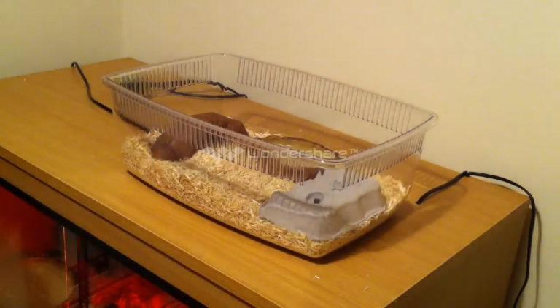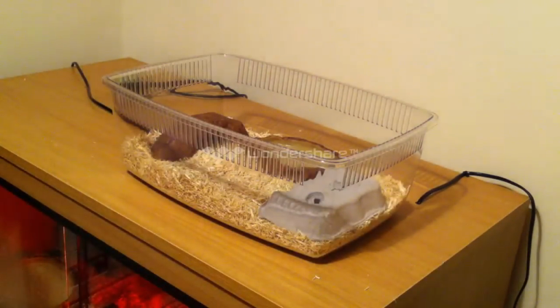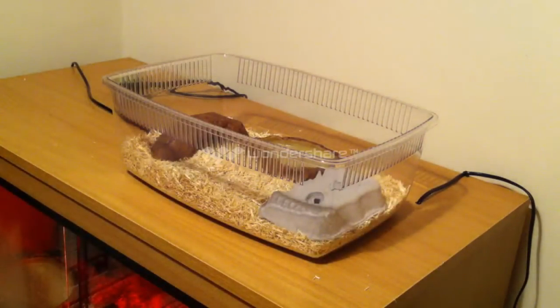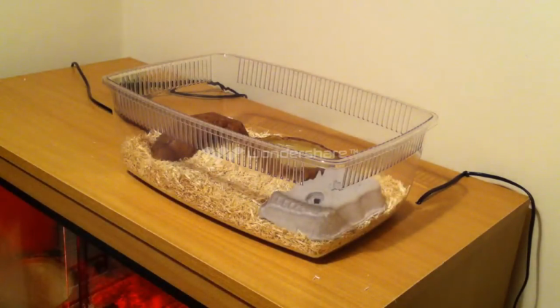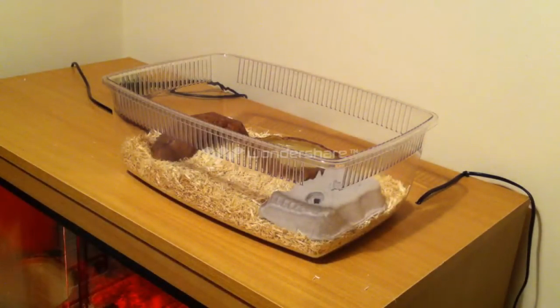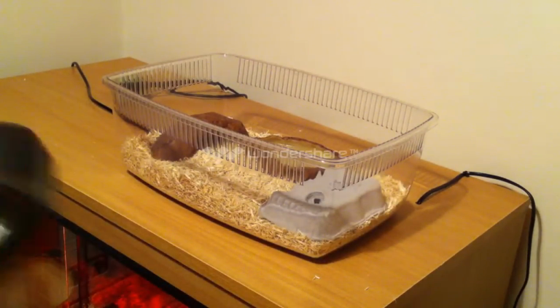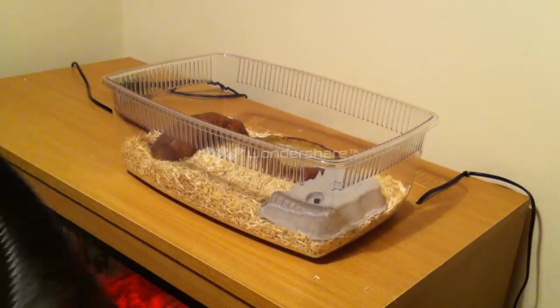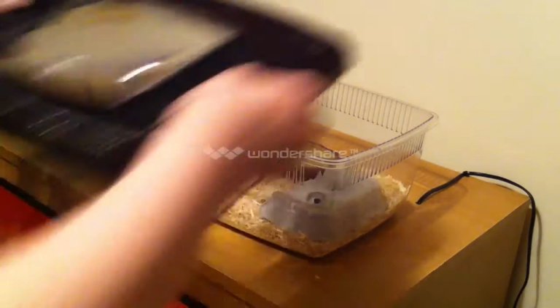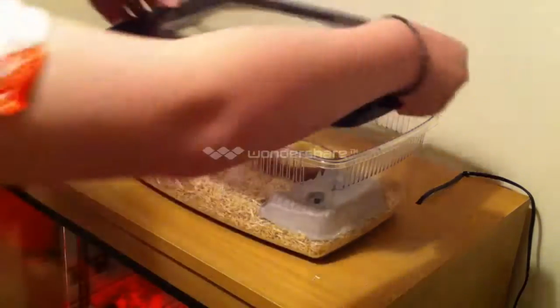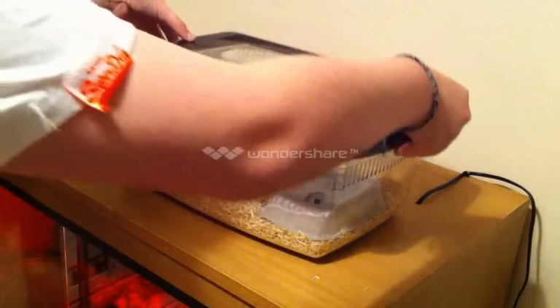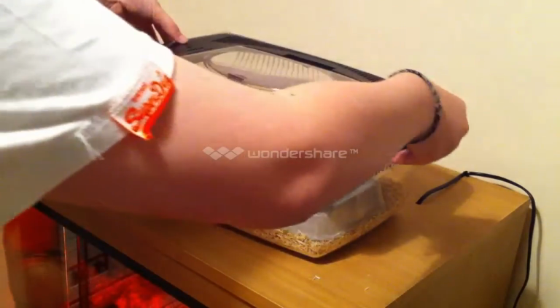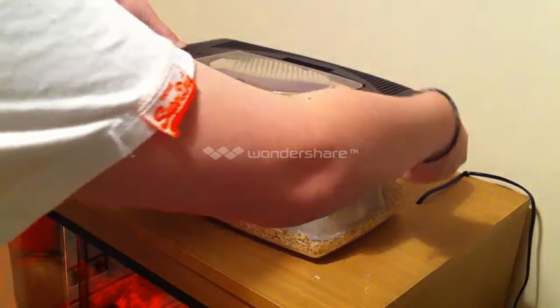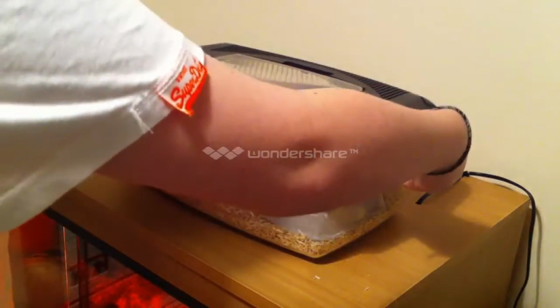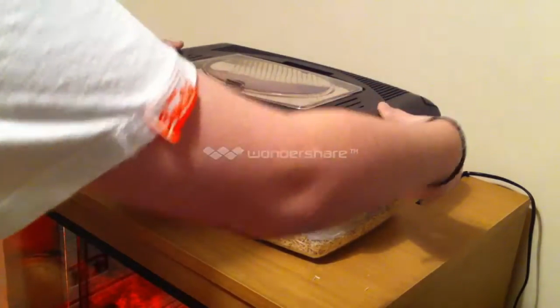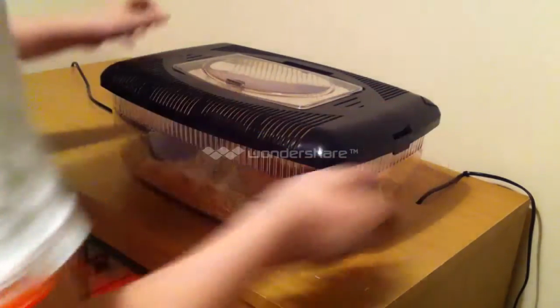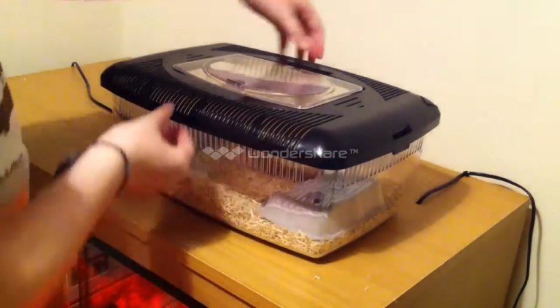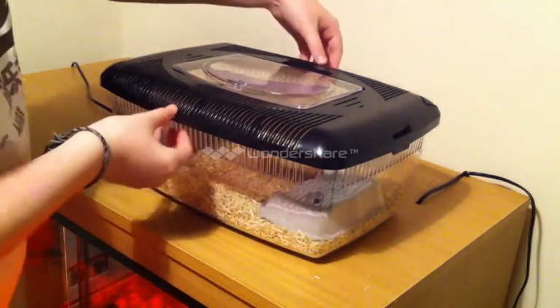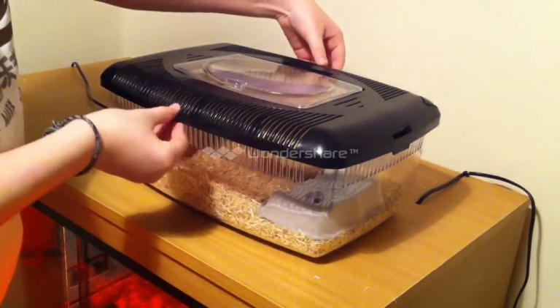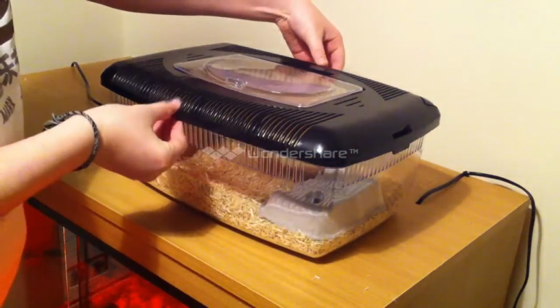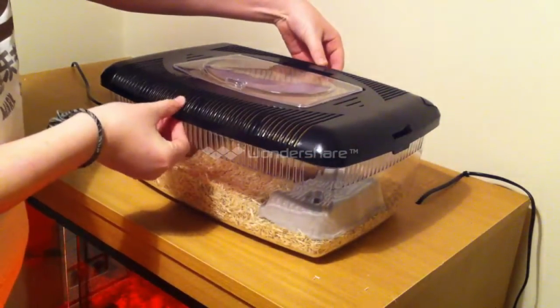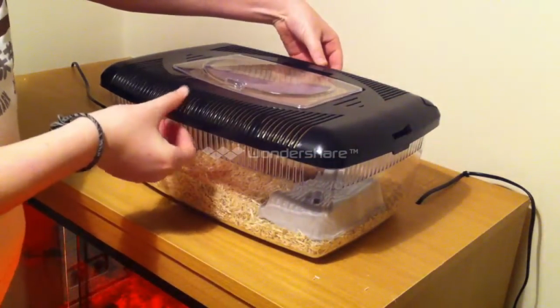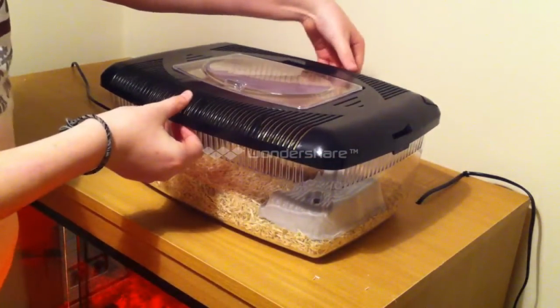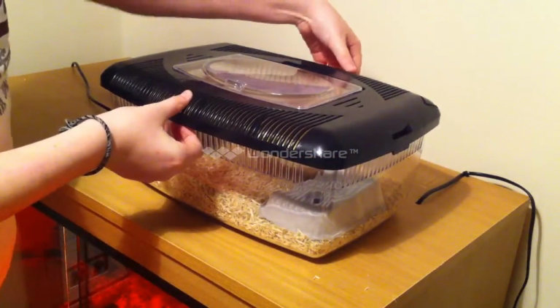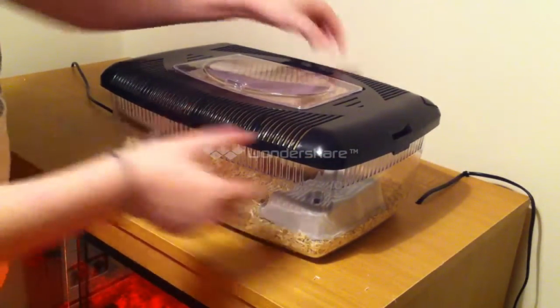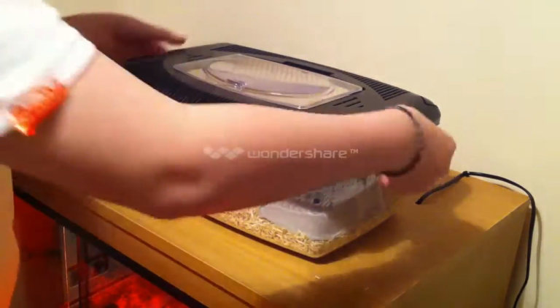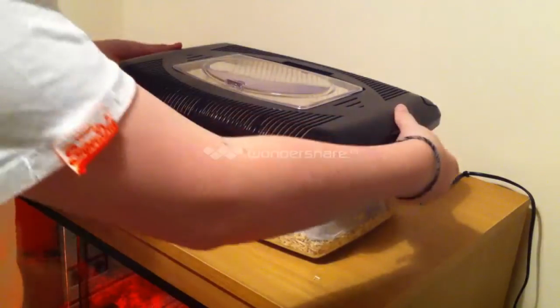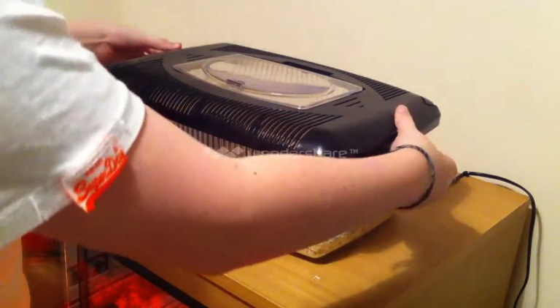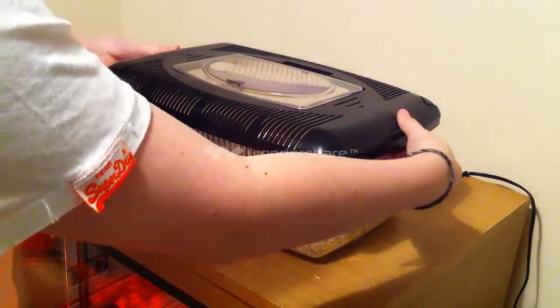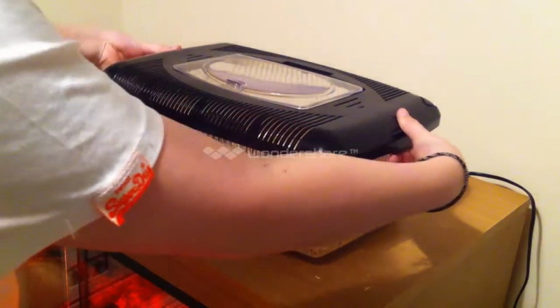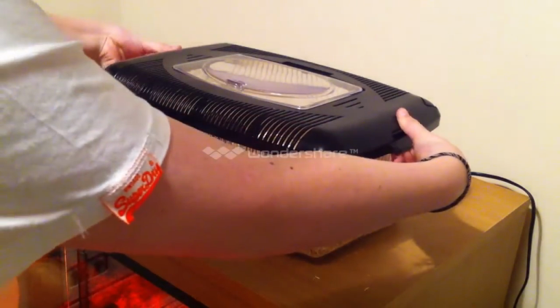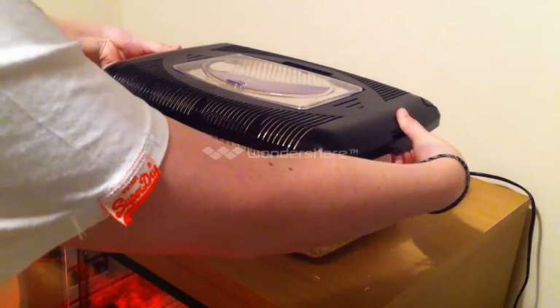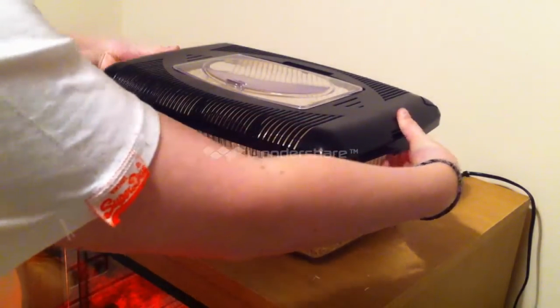Now this is time for the lid to go on. You want to make sure you have a secure lid so the corn snake cannot escape. They're tight on both sides, and two secure locks.